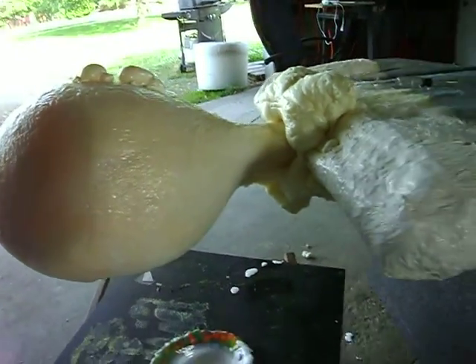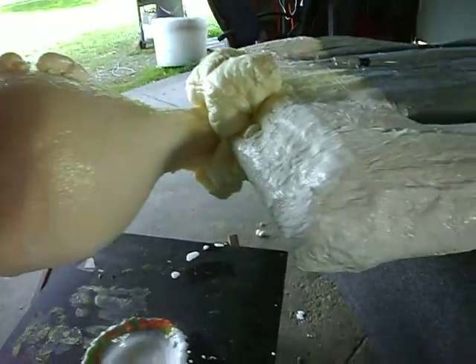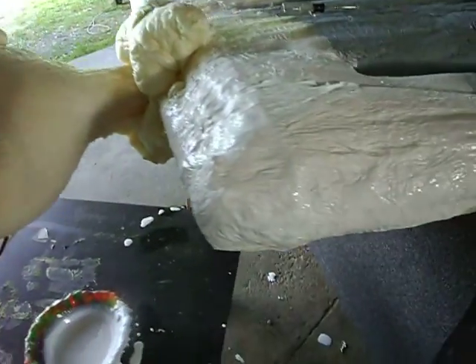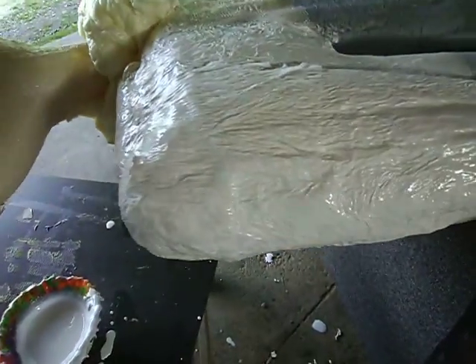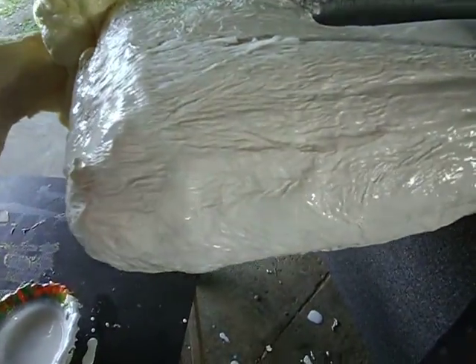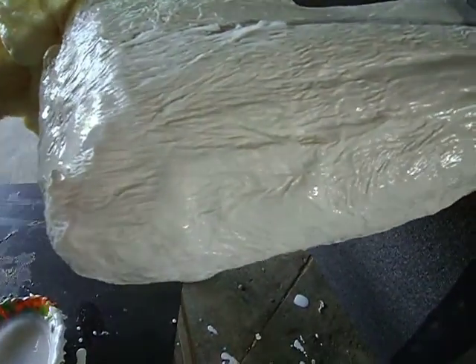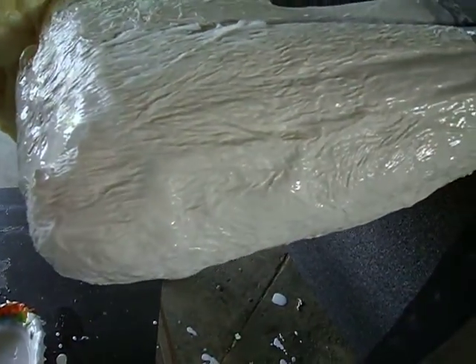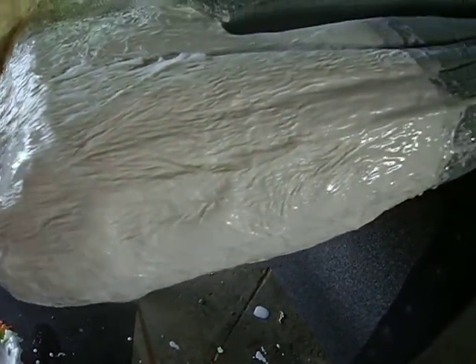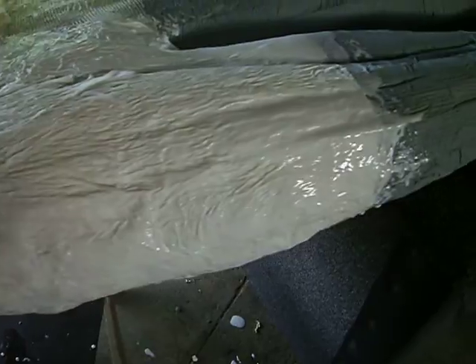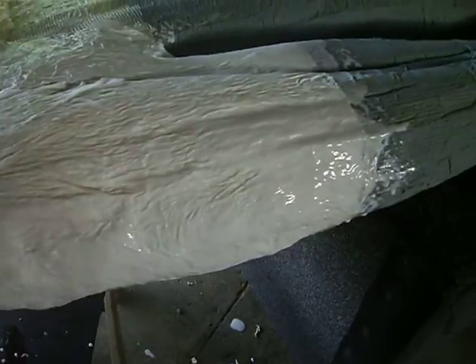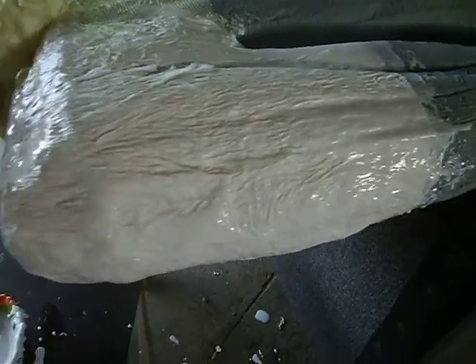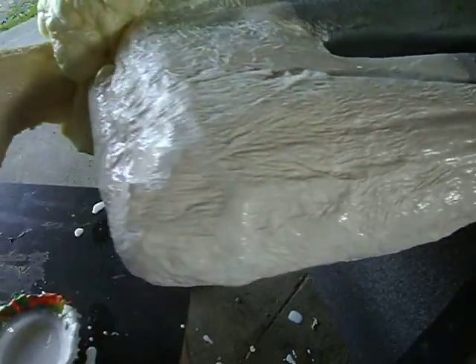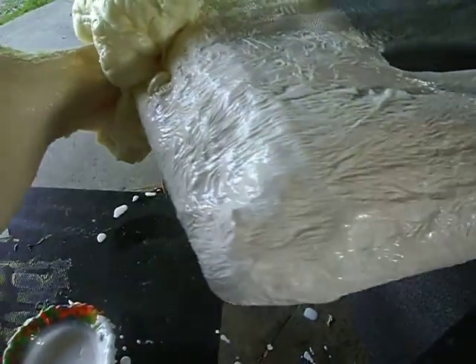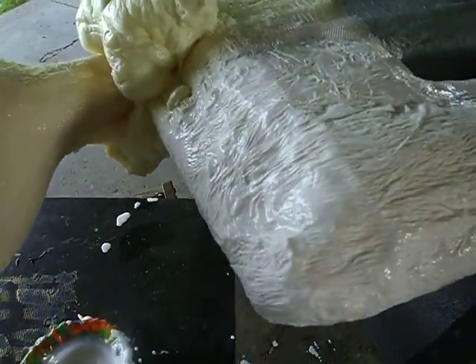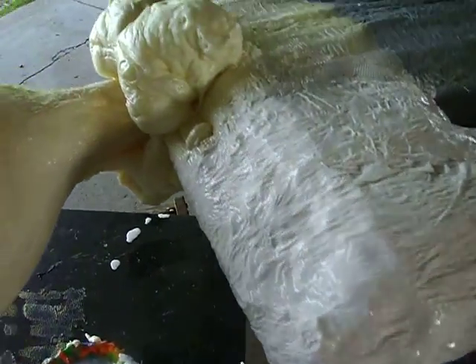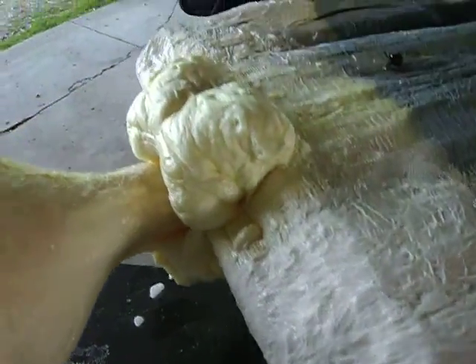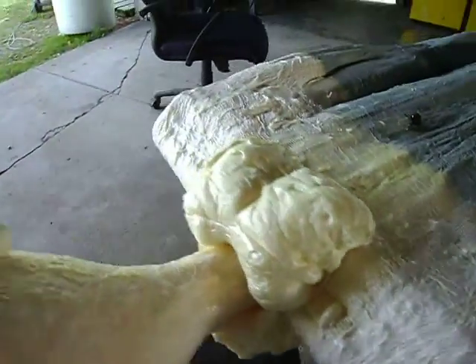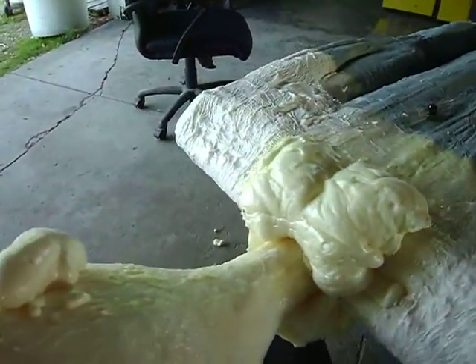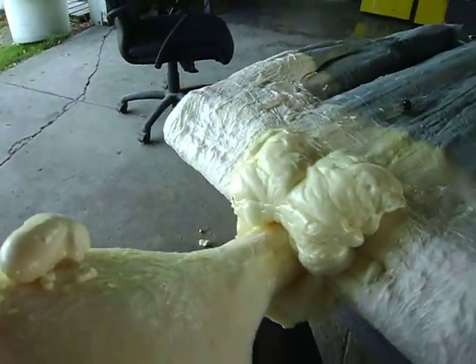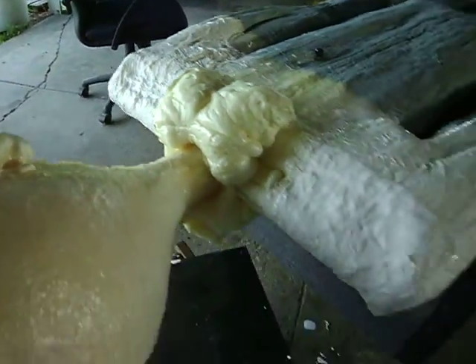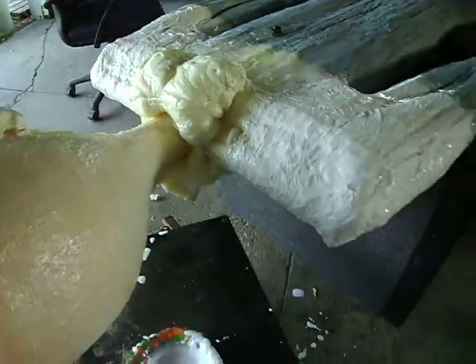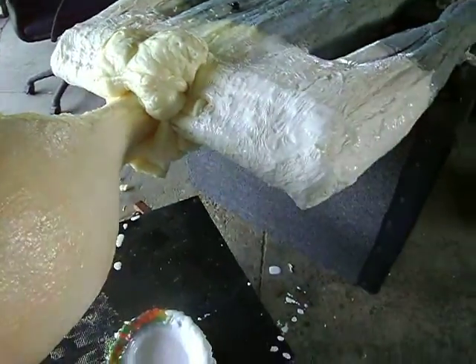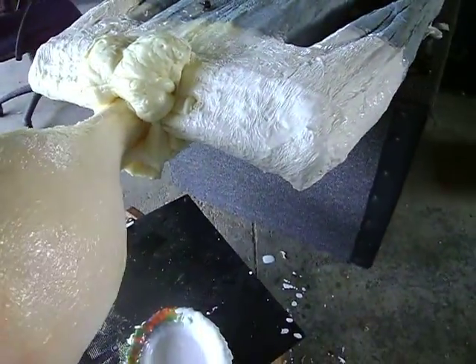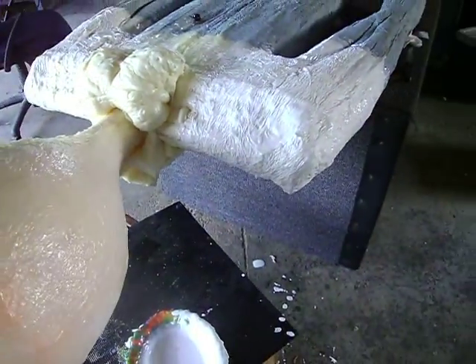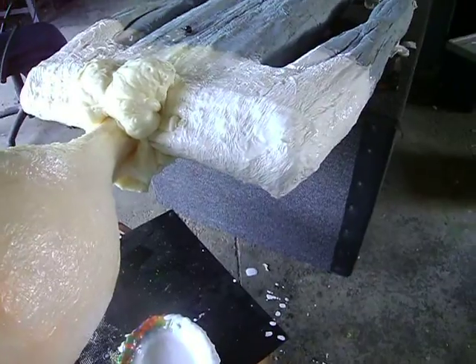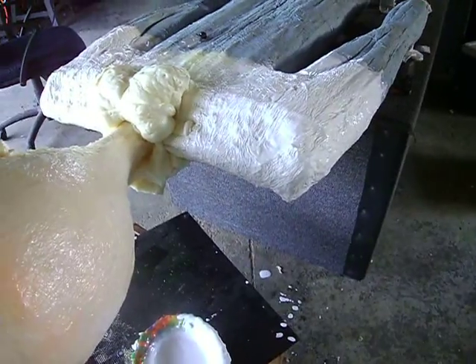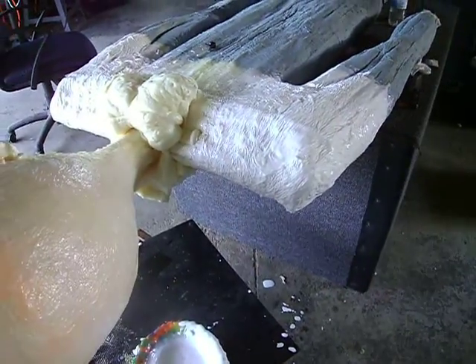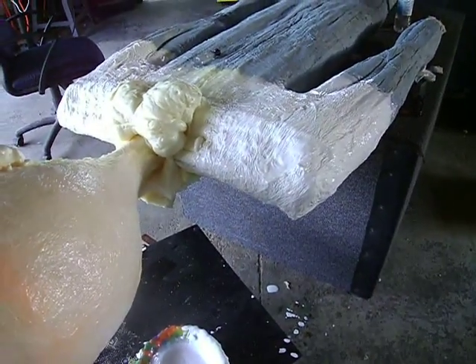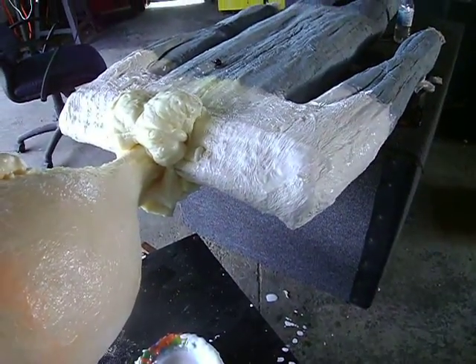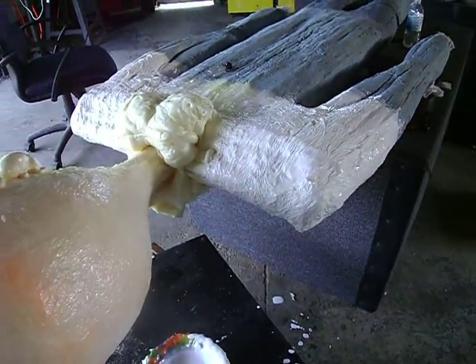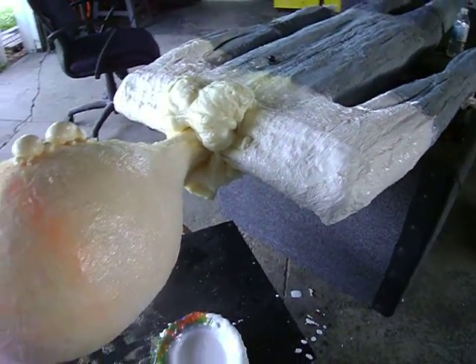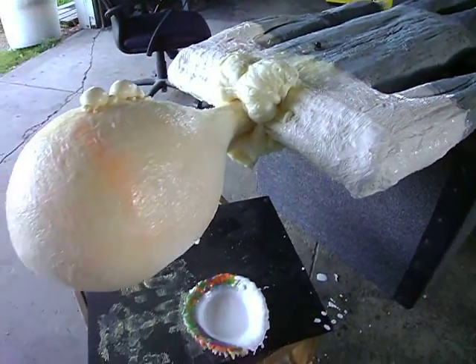And then what we did is we went on there and put some of that tissue paper on there. It'll take three days to dry, so I'll be back on in three days. Rick out for today.